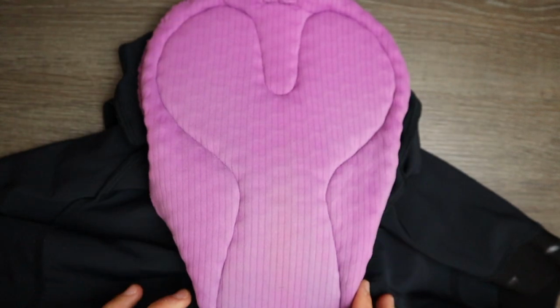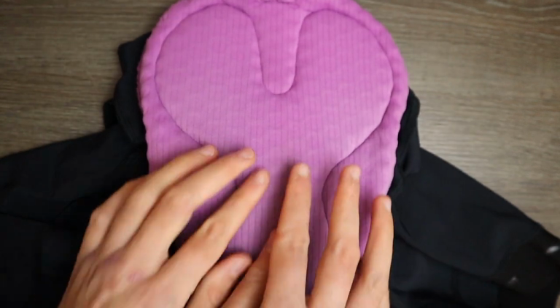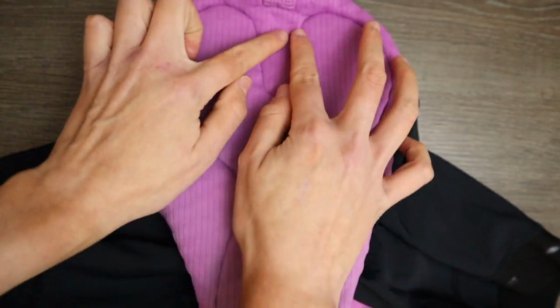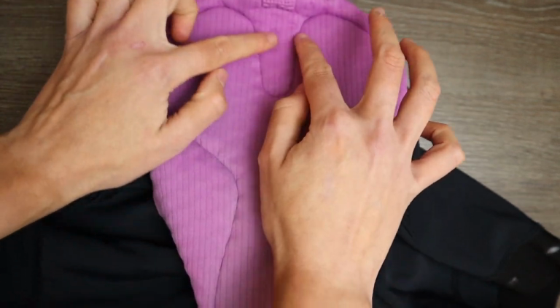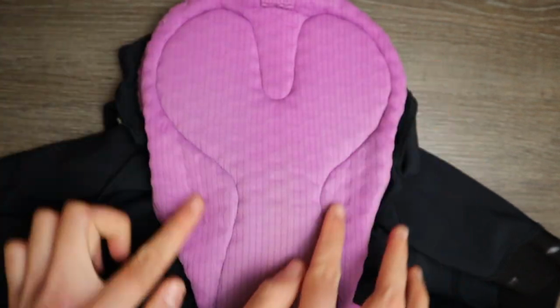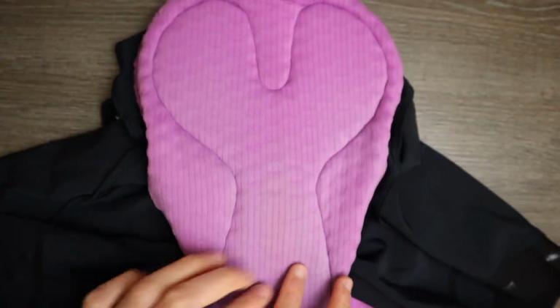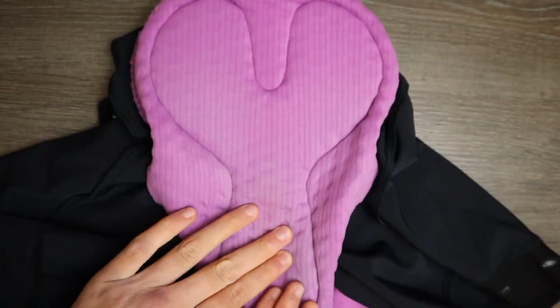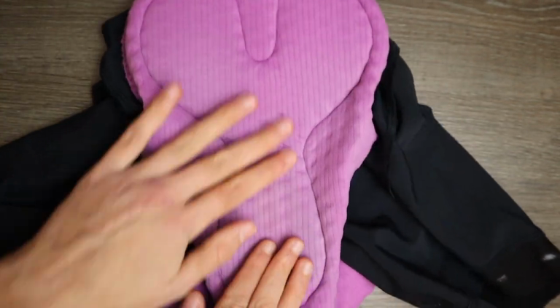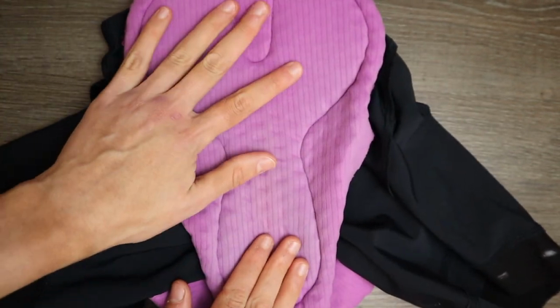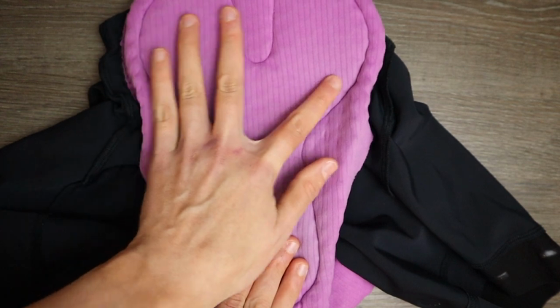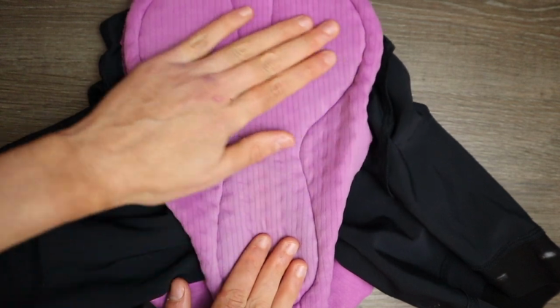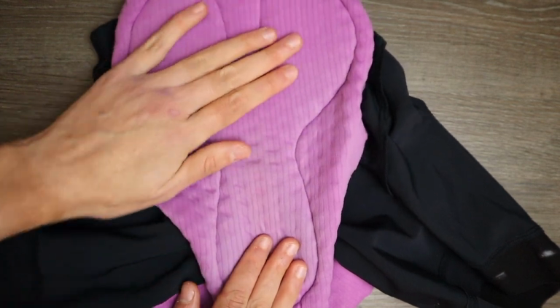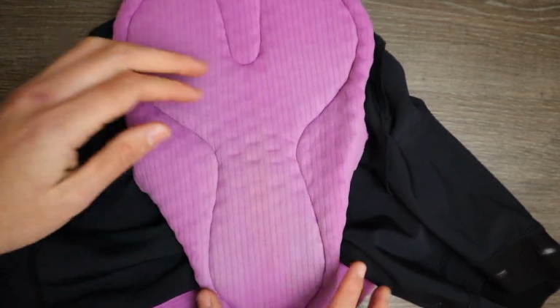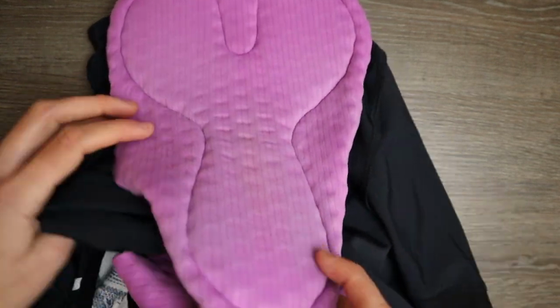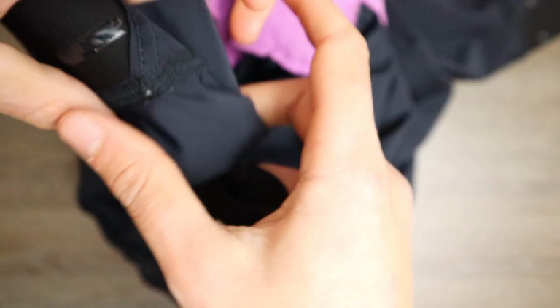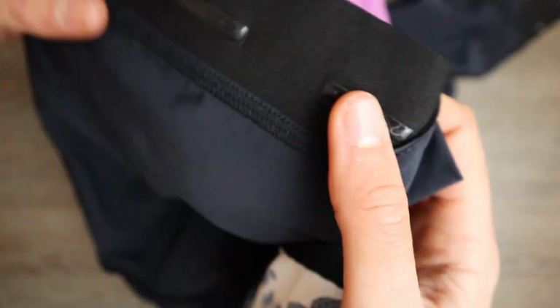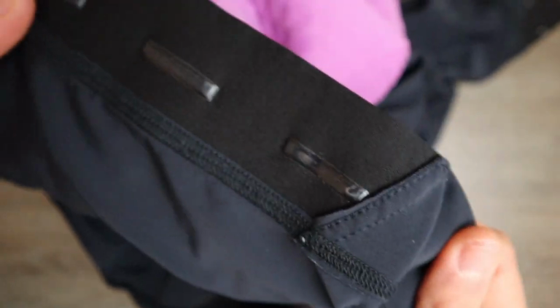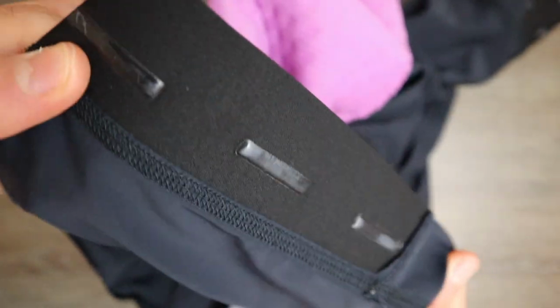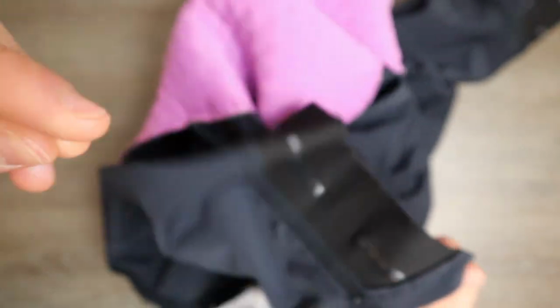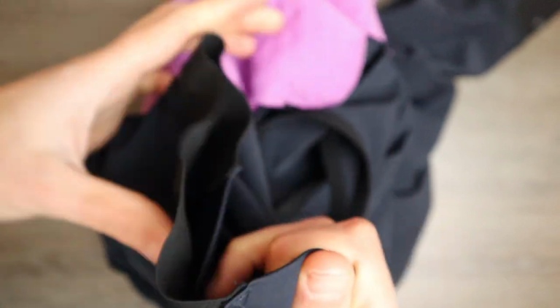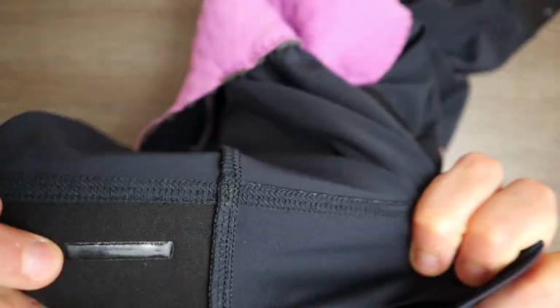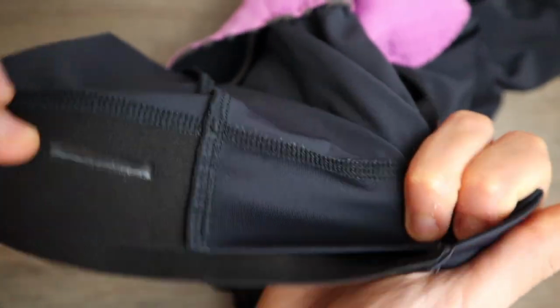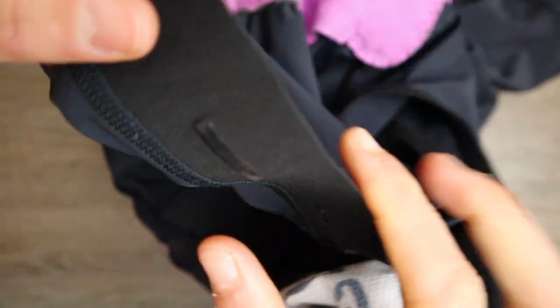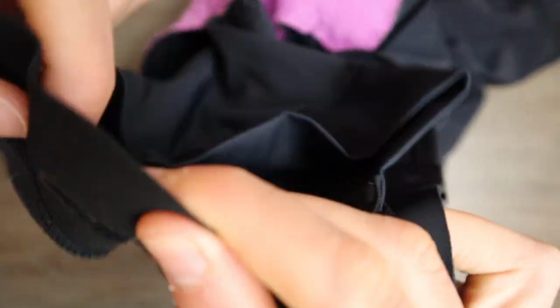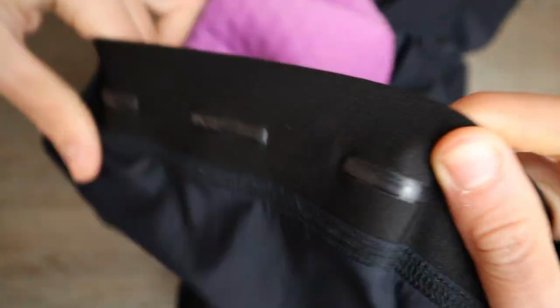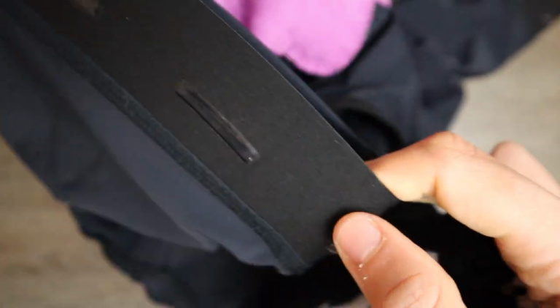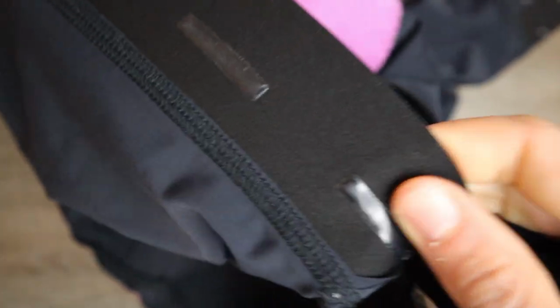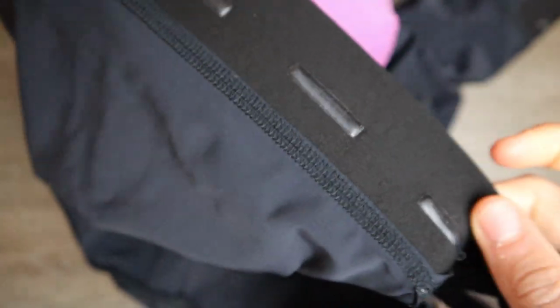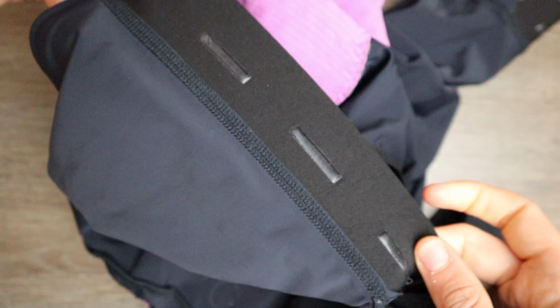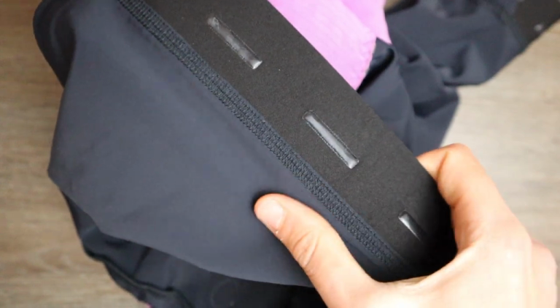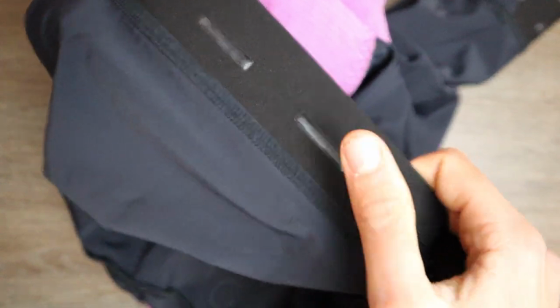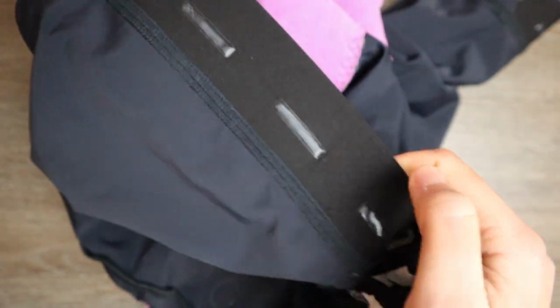The chamois is made of memory foam. It has a pattern in the middle but barely any seams. It also has an elastic band at the end of the leg with a gripping pattern, and the material of the bib shorts is really compressive, which I find quite nice.